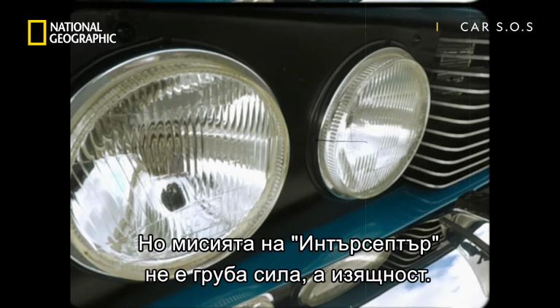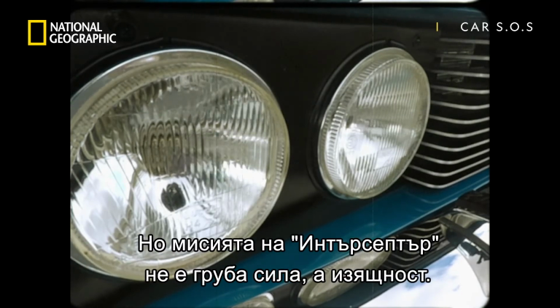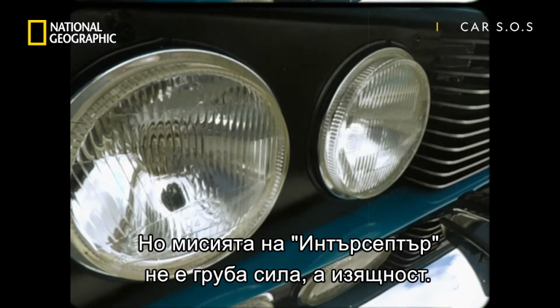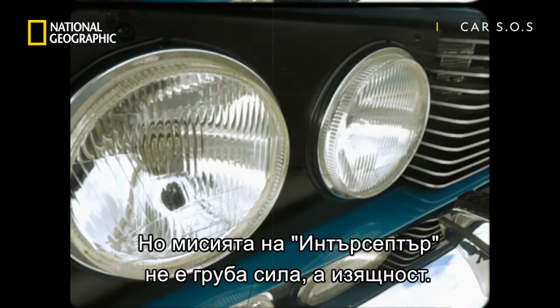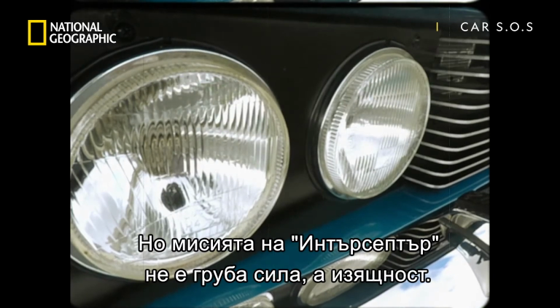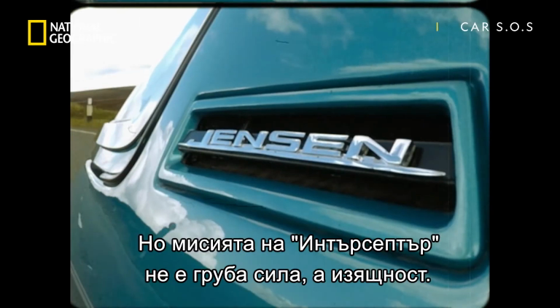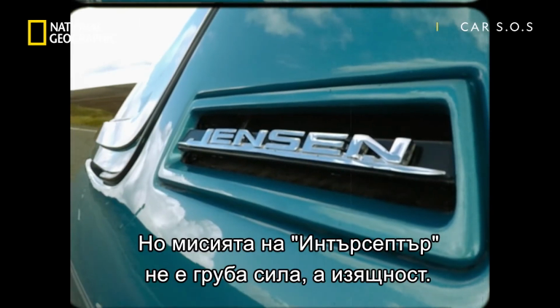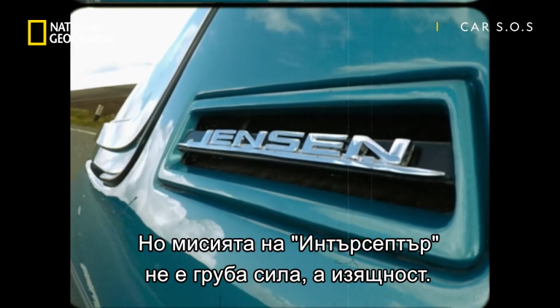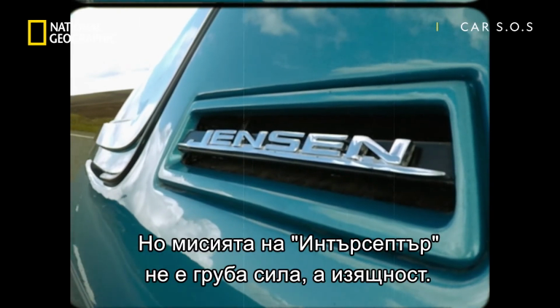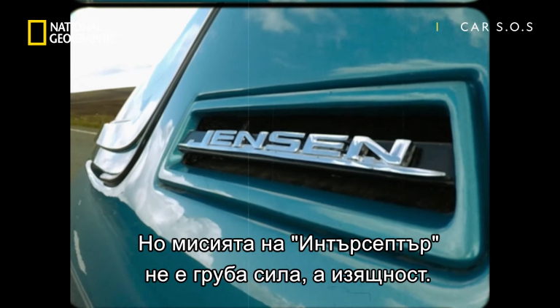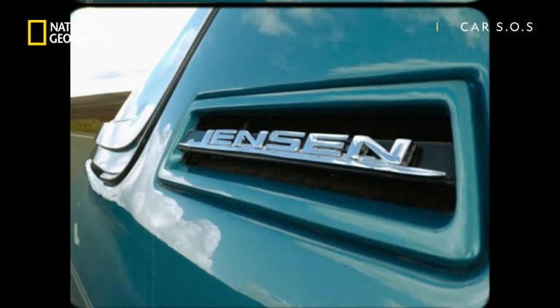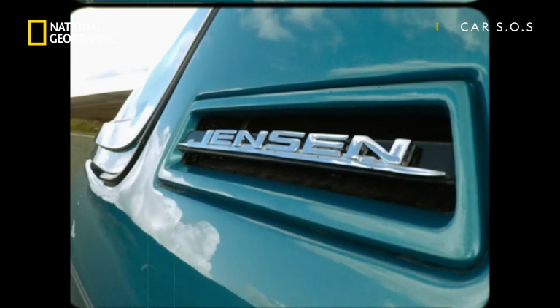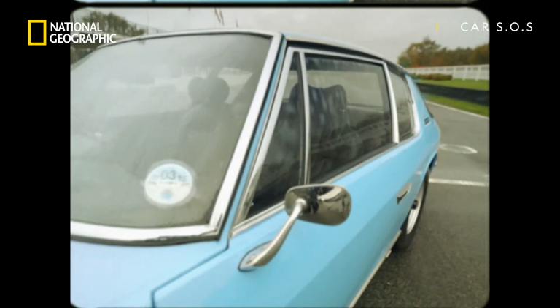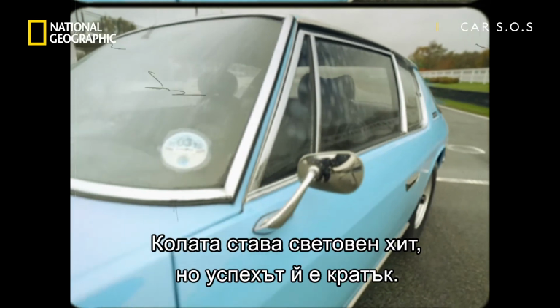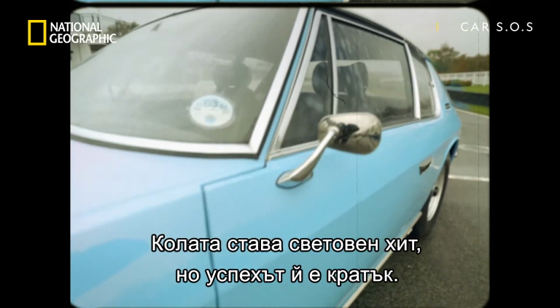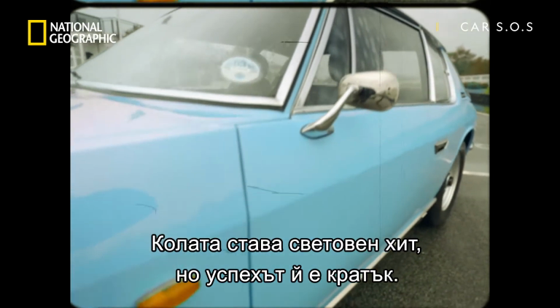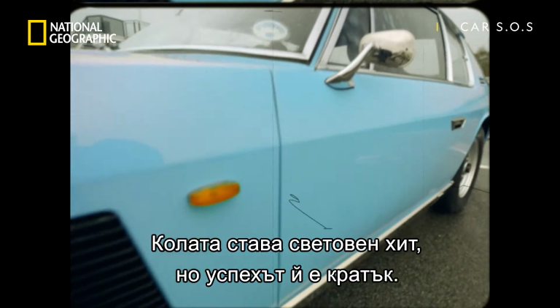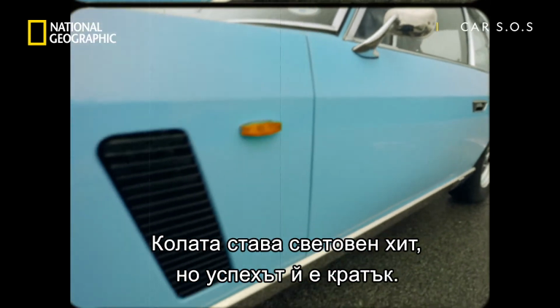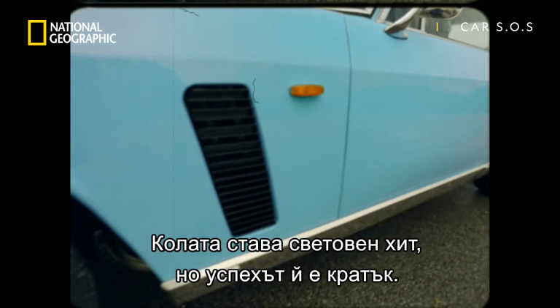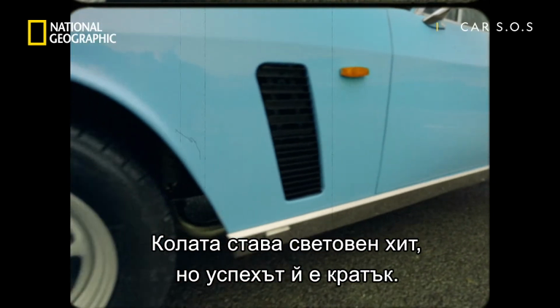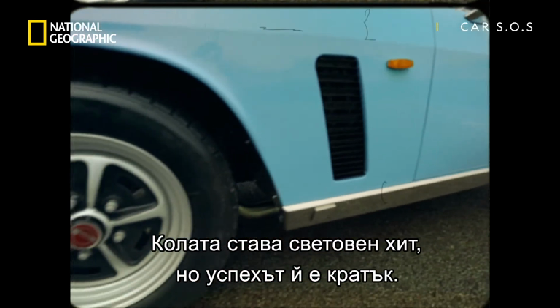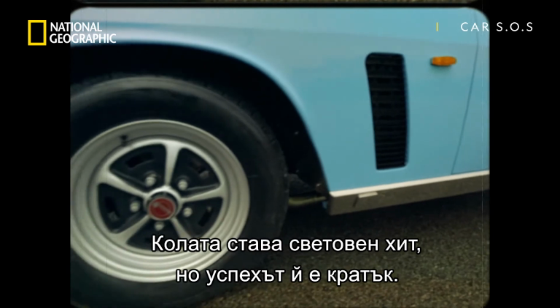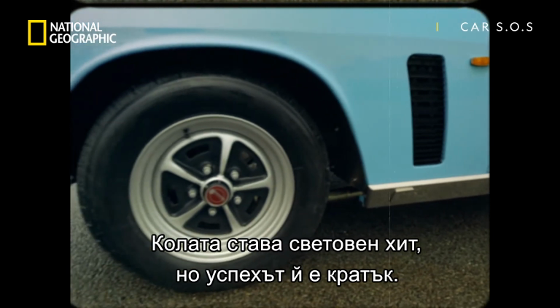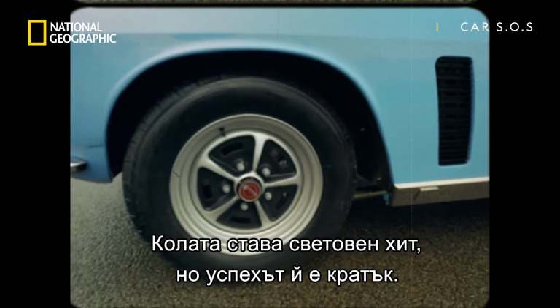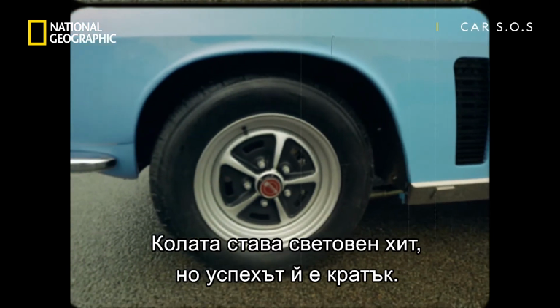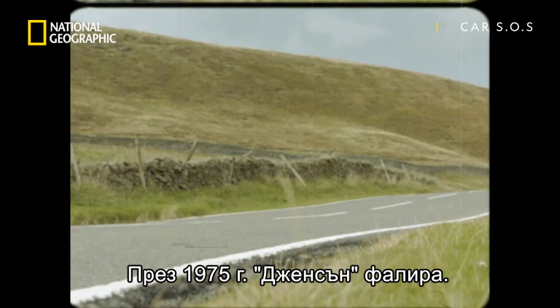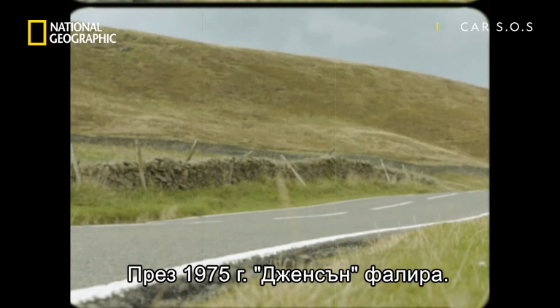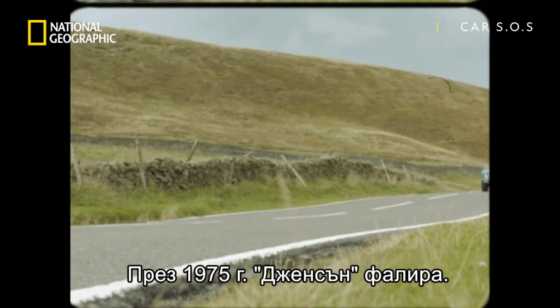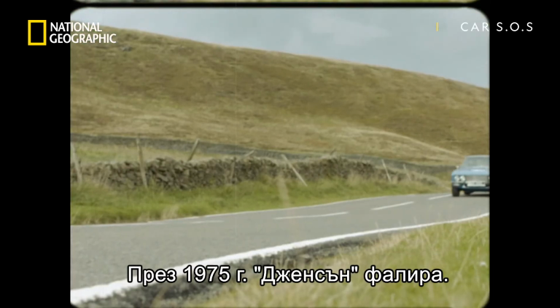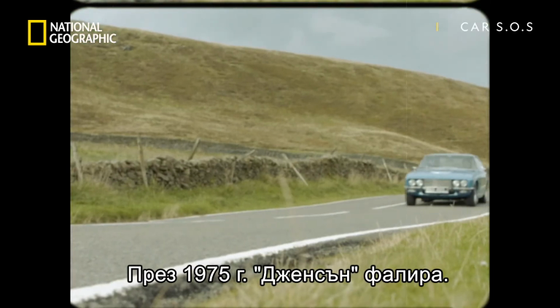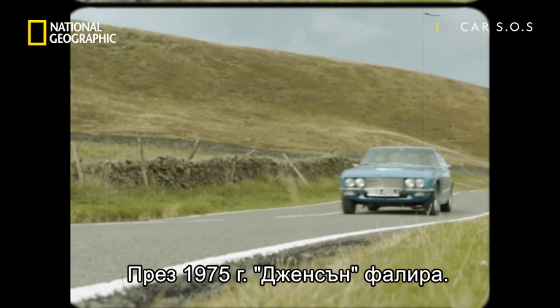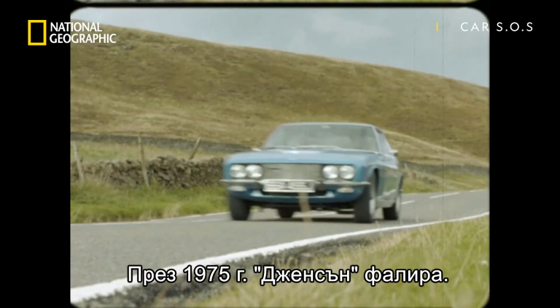But with the Interceptor, it wasn't about brute force, it was about refinement. It was an instant hit with the well-heeled all around the world. But success was brief, as in 1975 Jensen went into receivership.